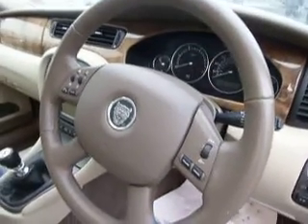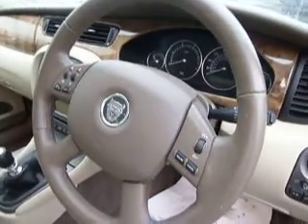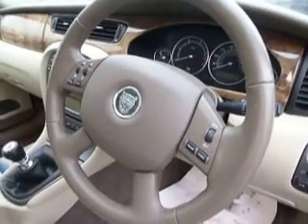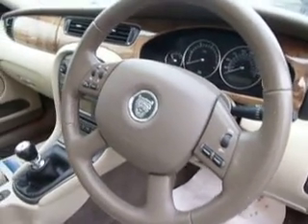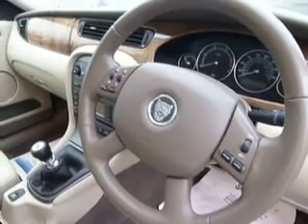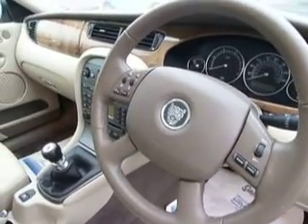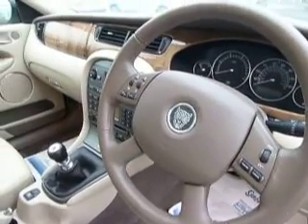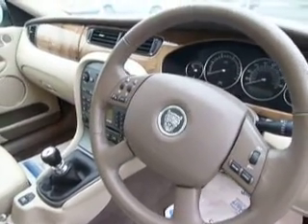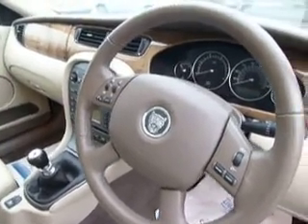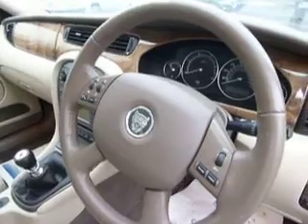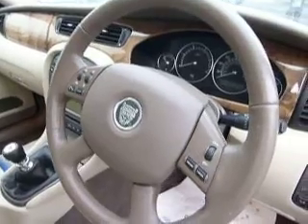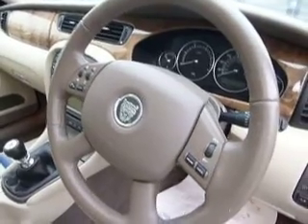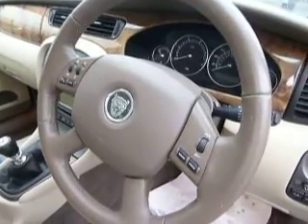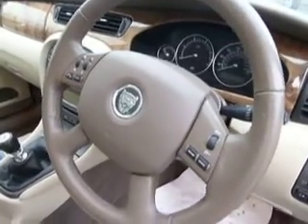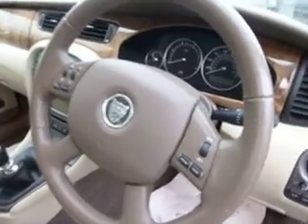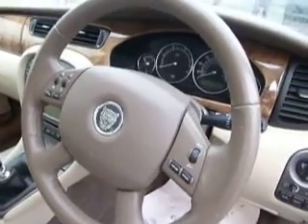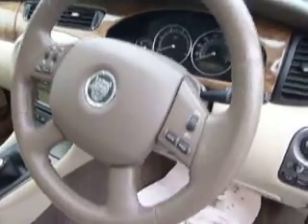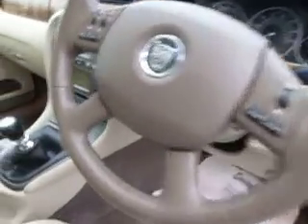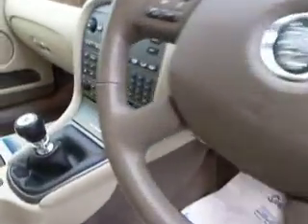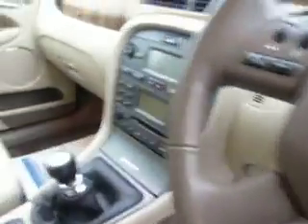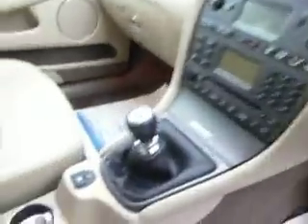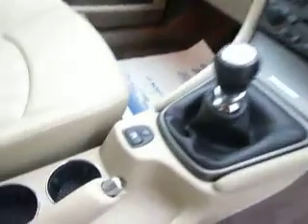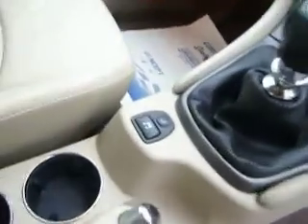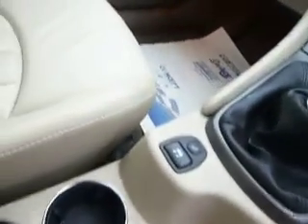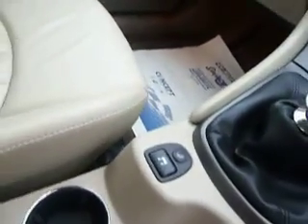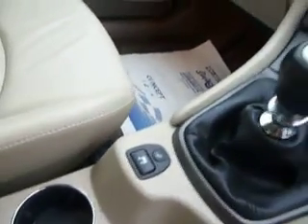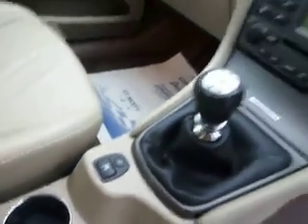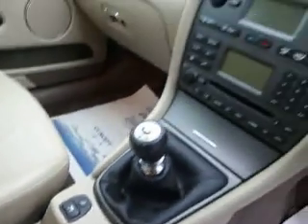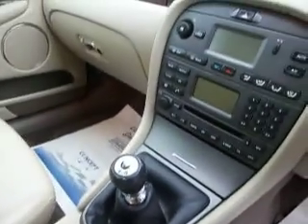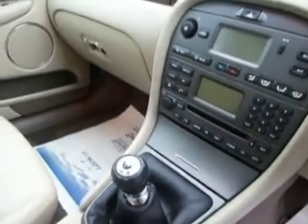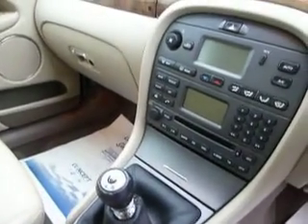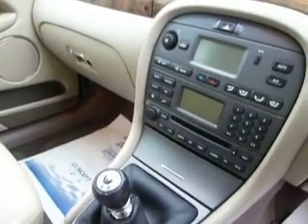We have a leather multi-function steering wheel with hands-free telephone, cruise control, as well as a trip computer. We also have a traction control button if you're feeling a bit risky, and a CD and radio as well.